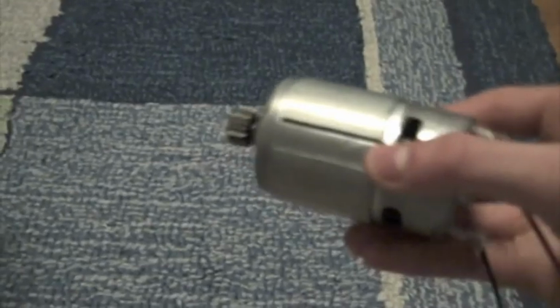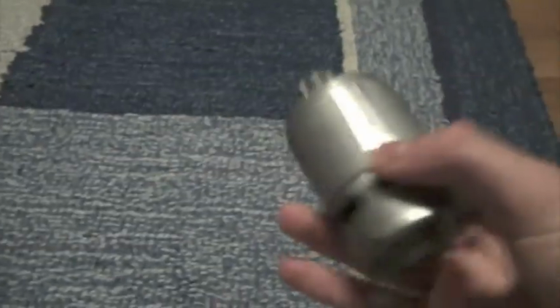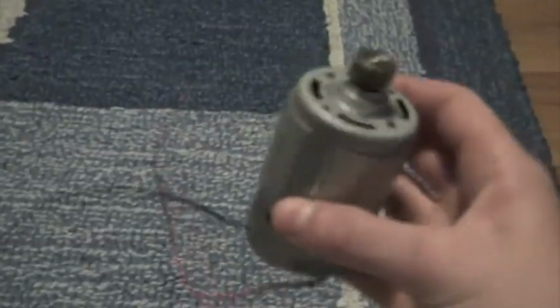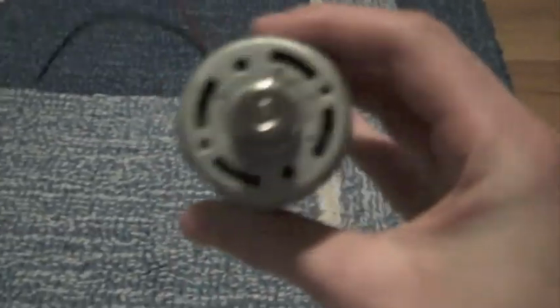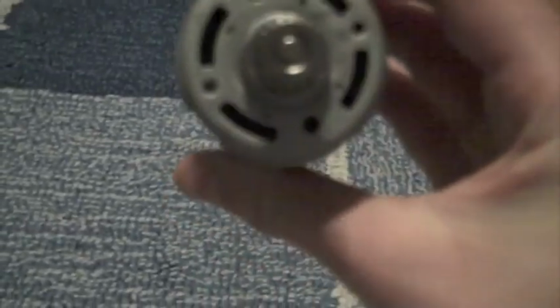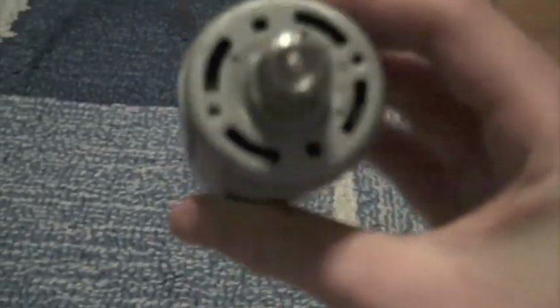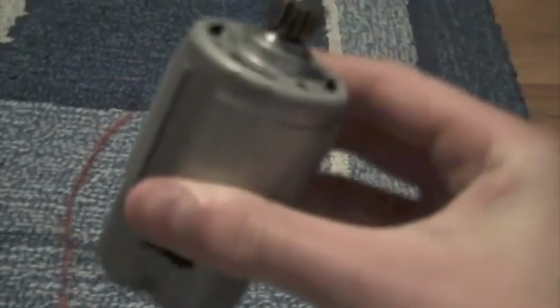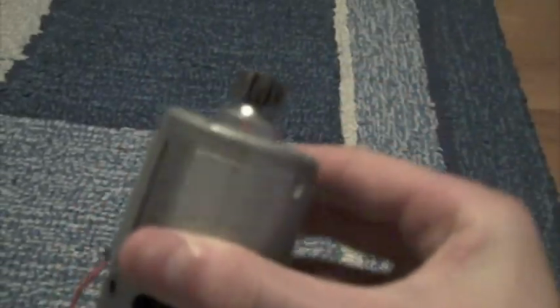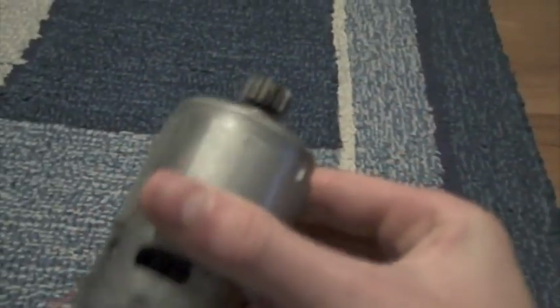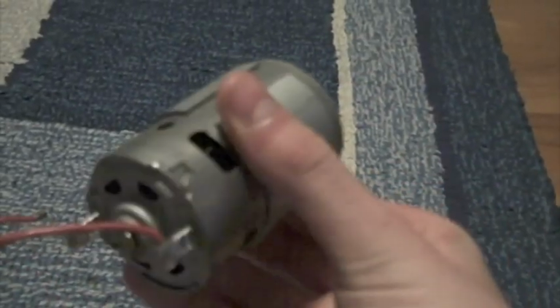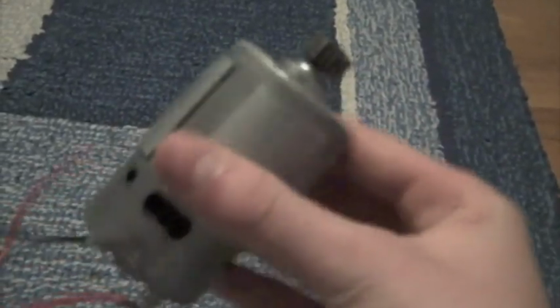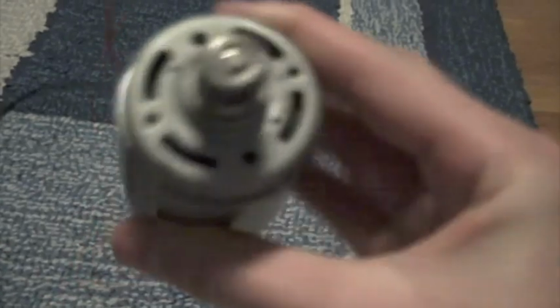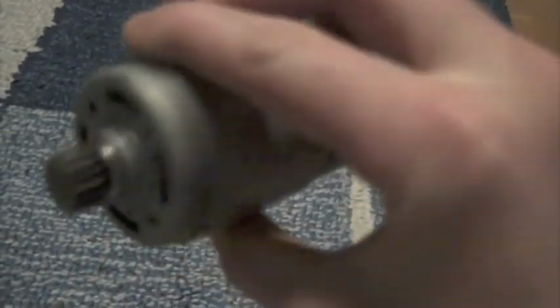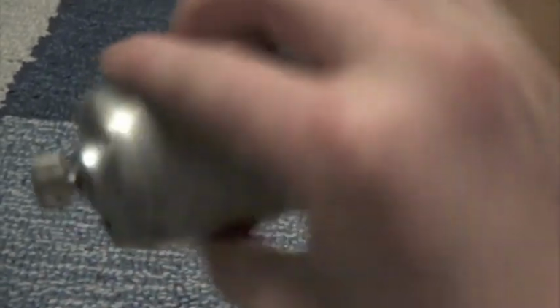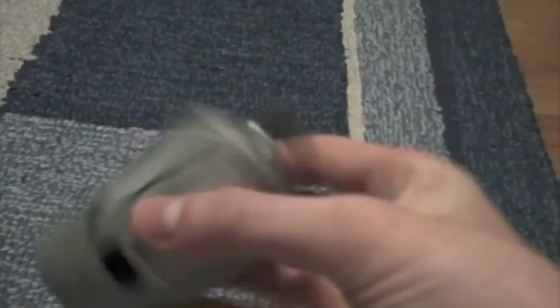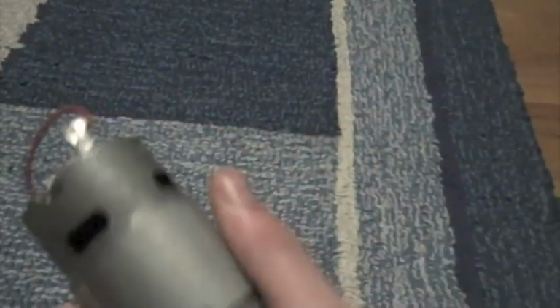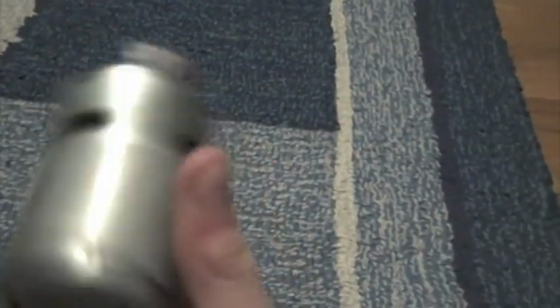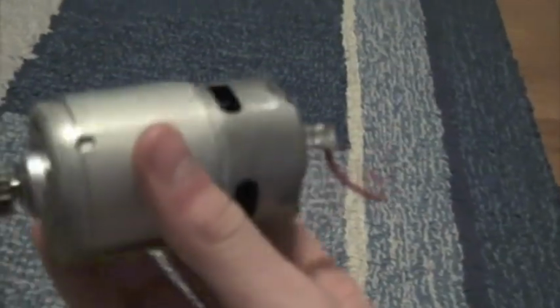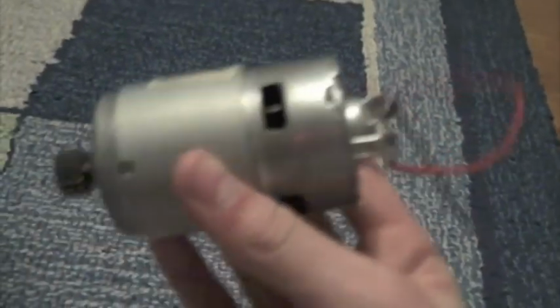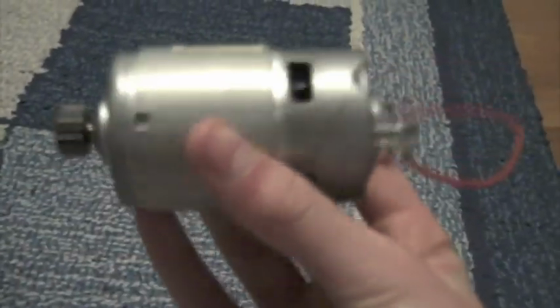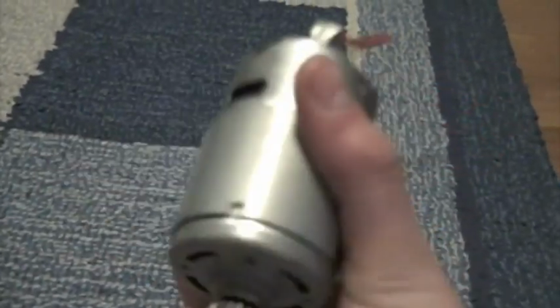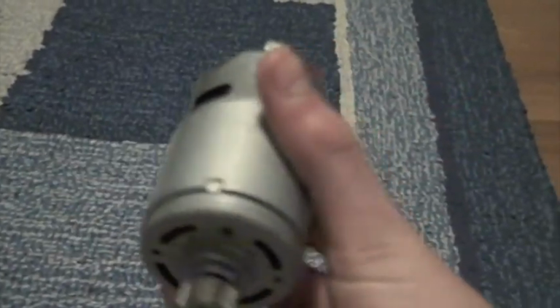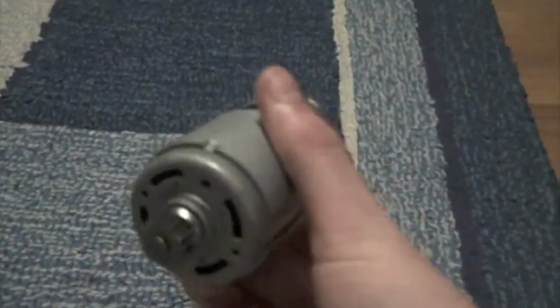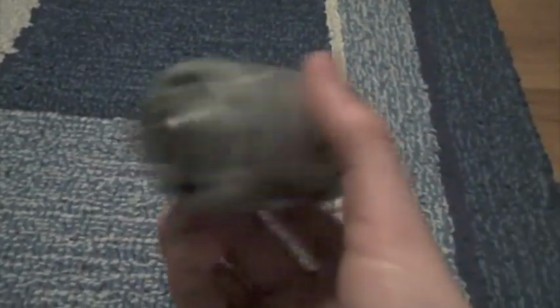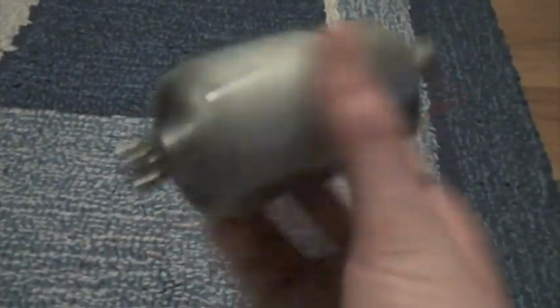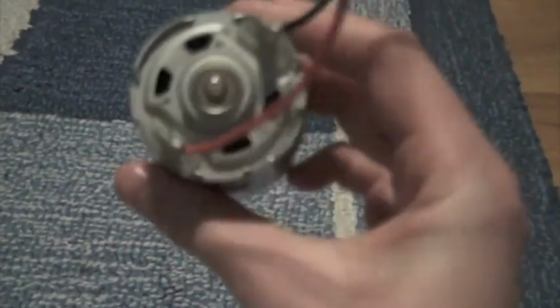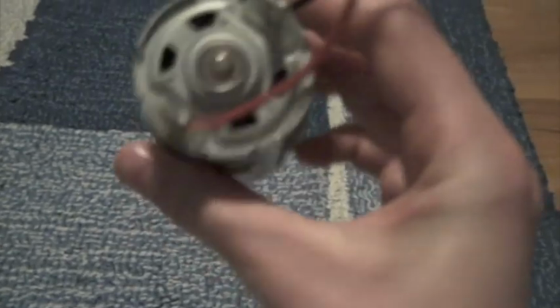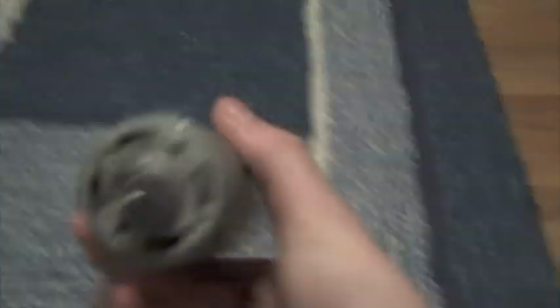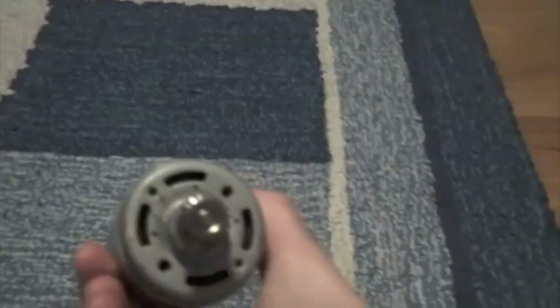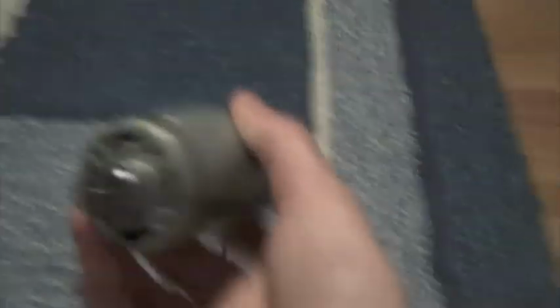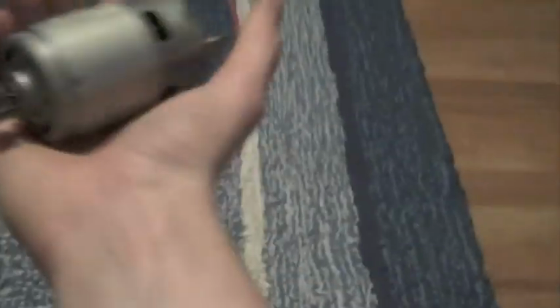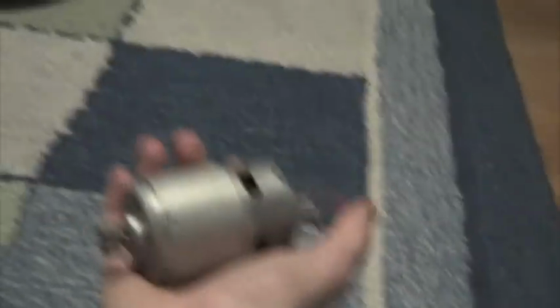I tried using this motor, which I got from a drill, to run the Van der Graaff generator, but it didn't seem to have enough torque. Could you suggest a motor?